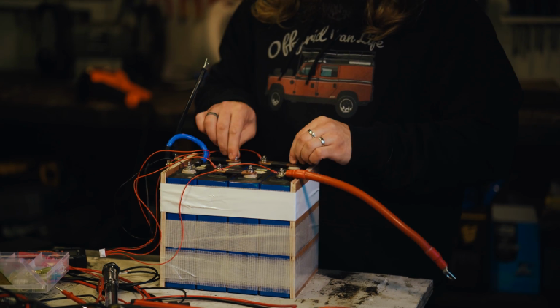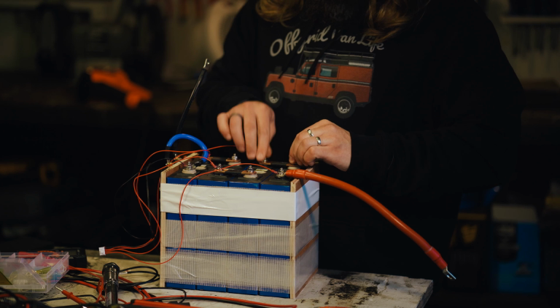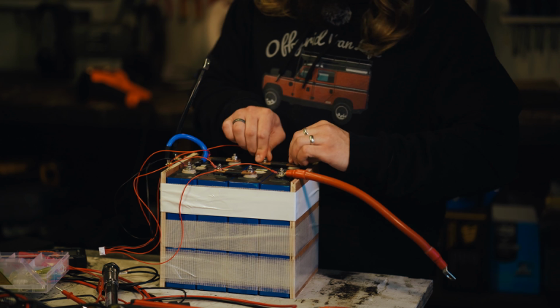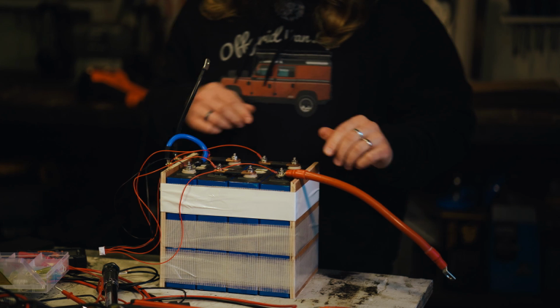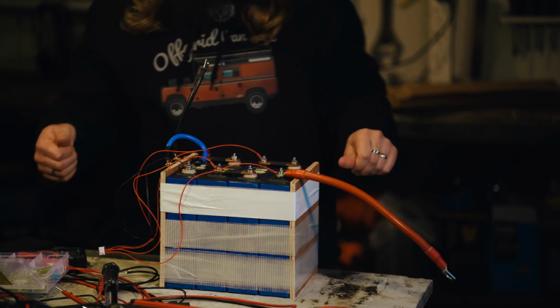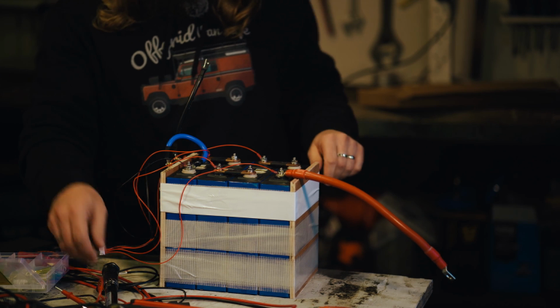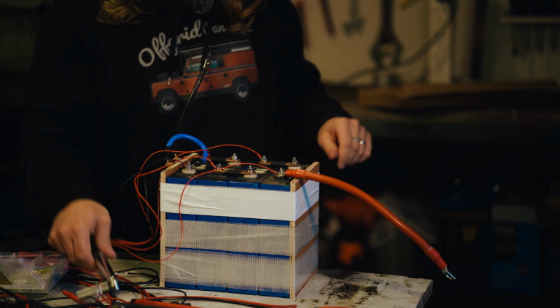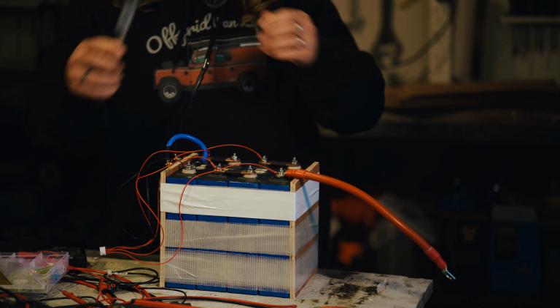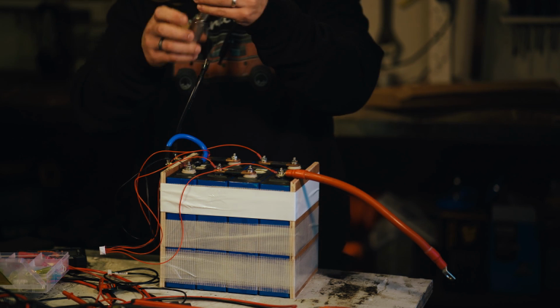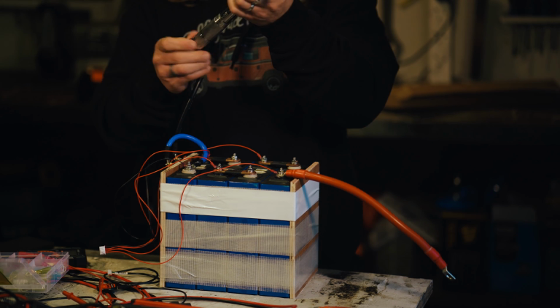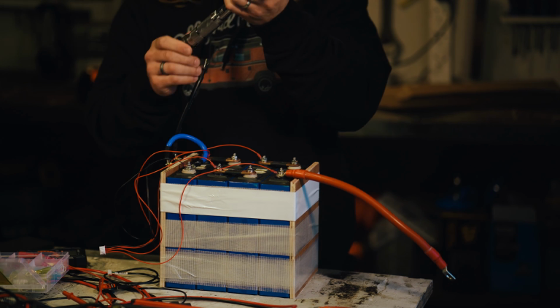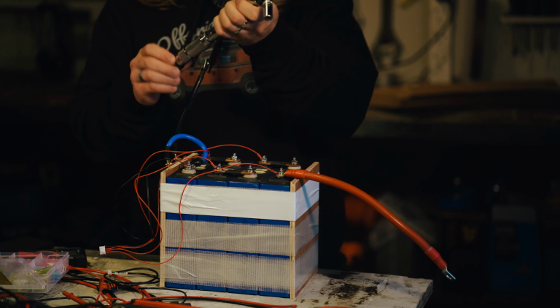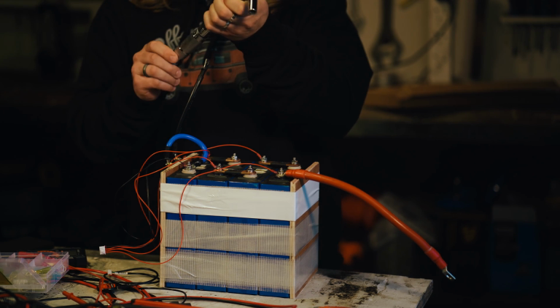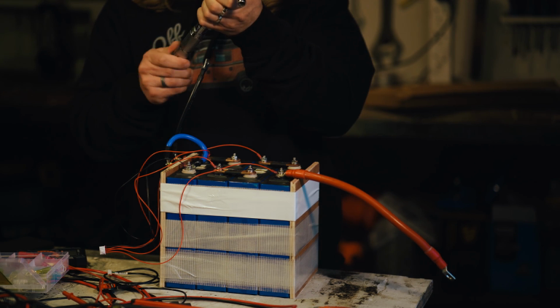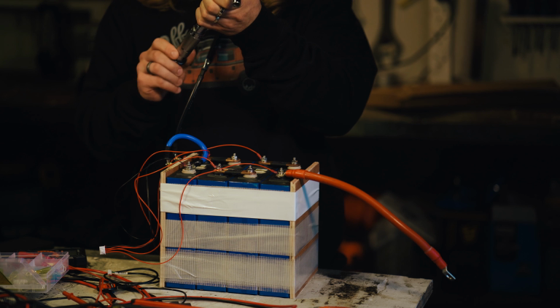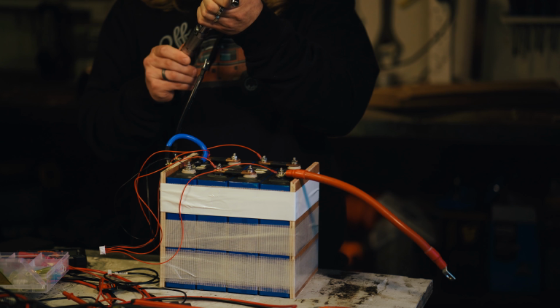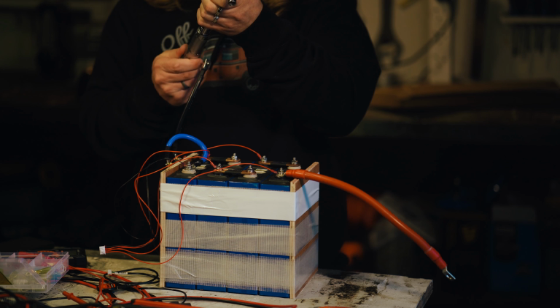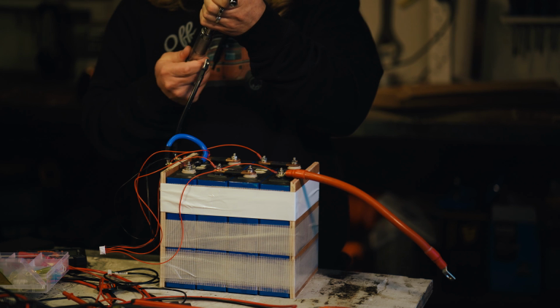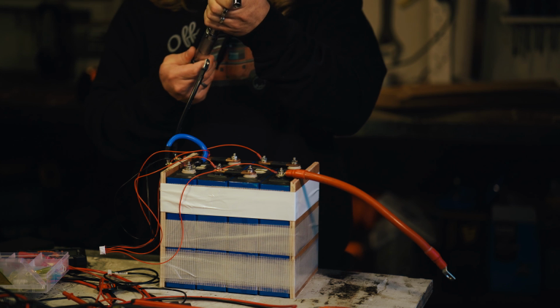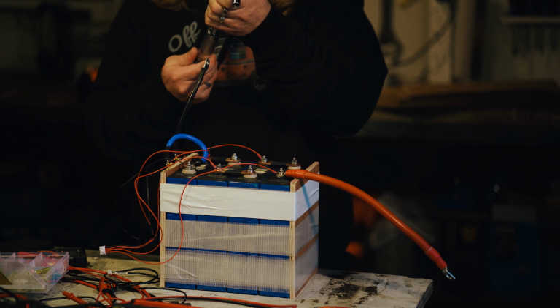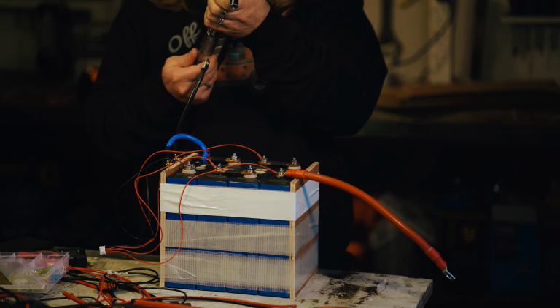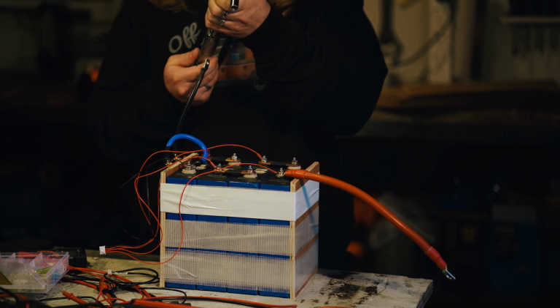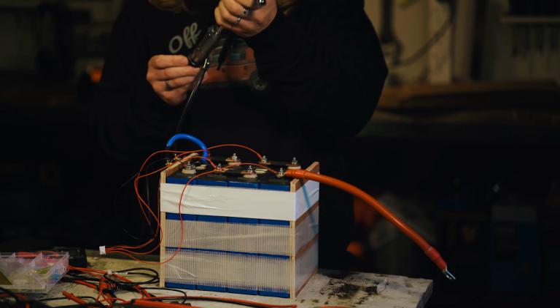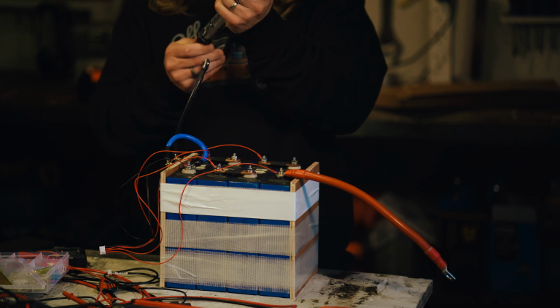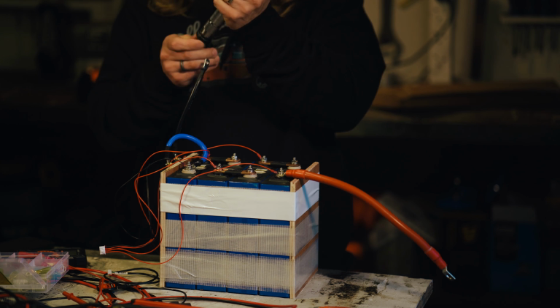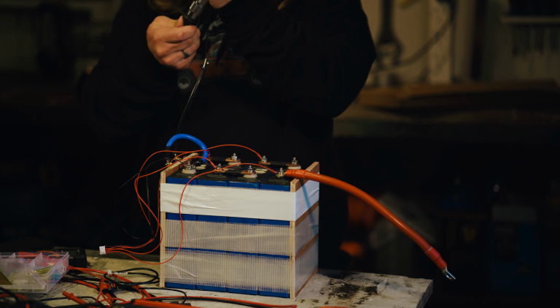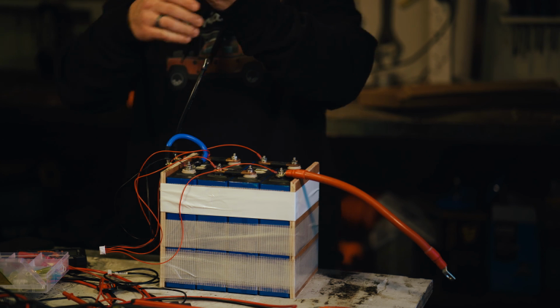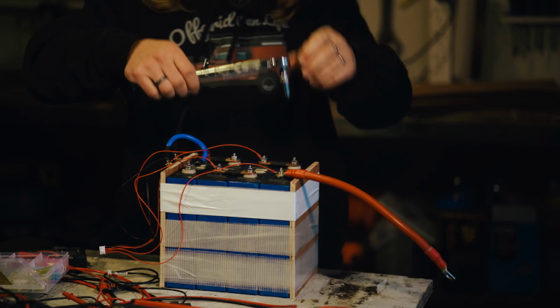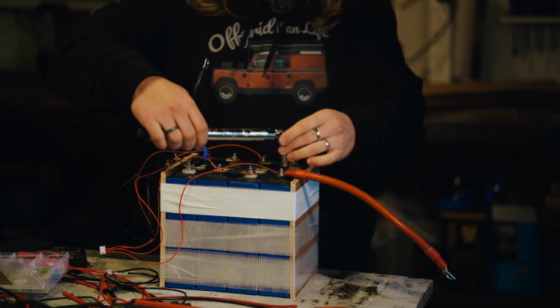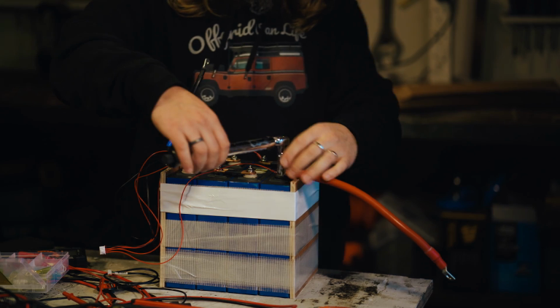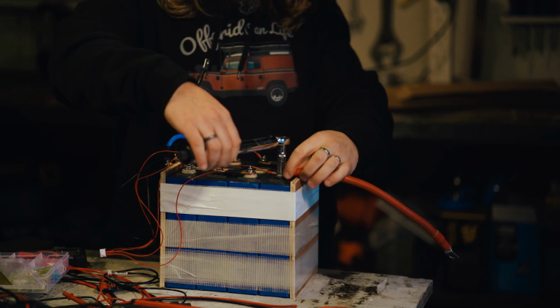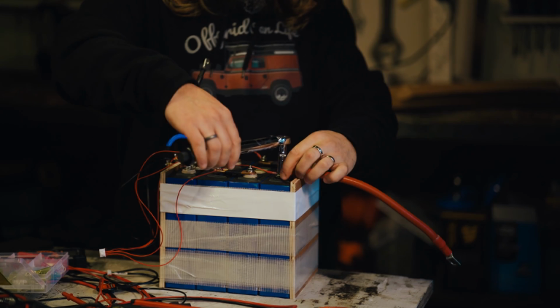Okay, they're all finger tight. Now I'm going to prep my torque wrench, which I'm setting to 6 Newton meters, and we'll go through and tighten all of these.